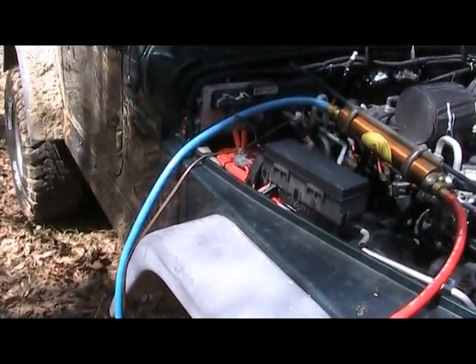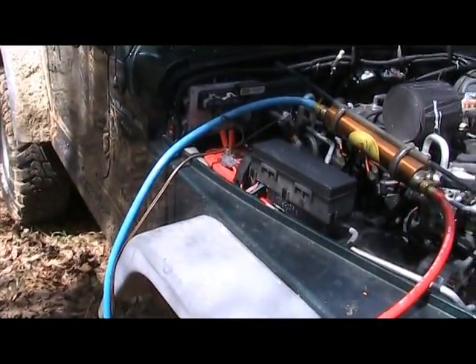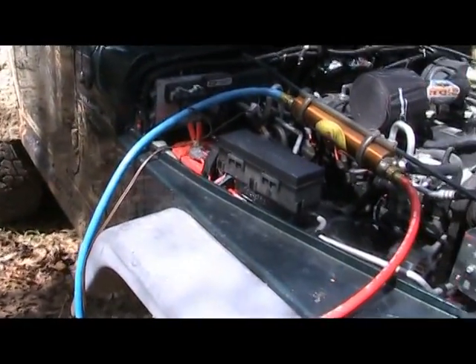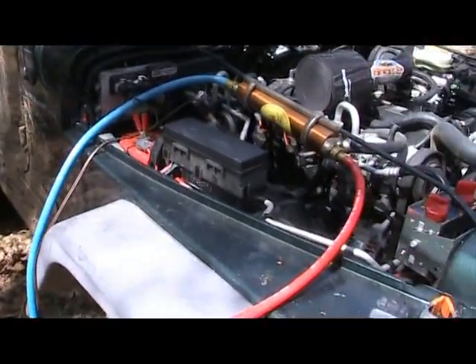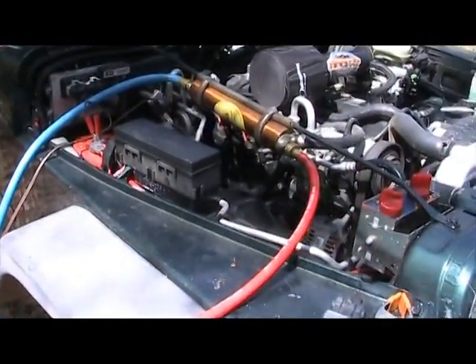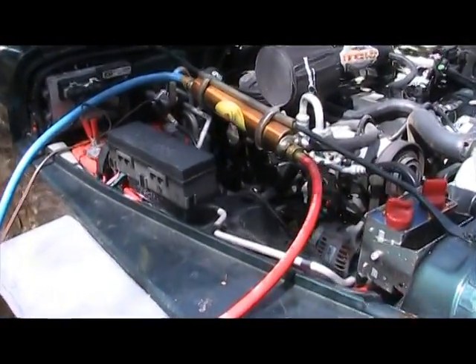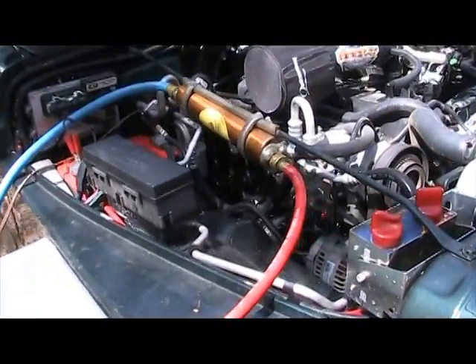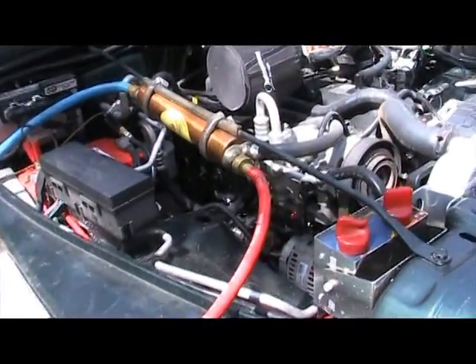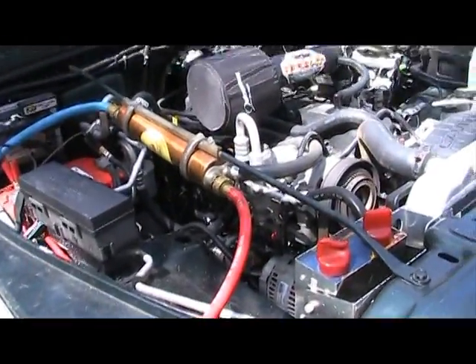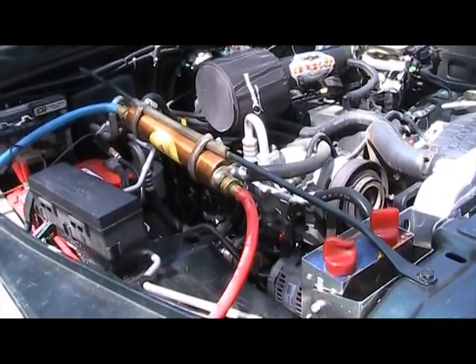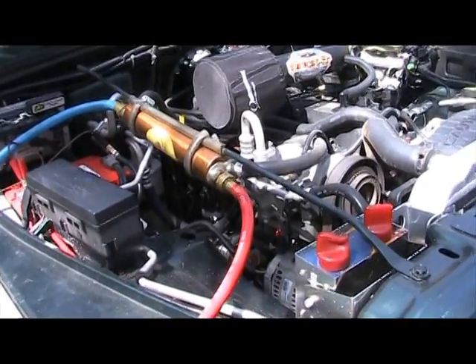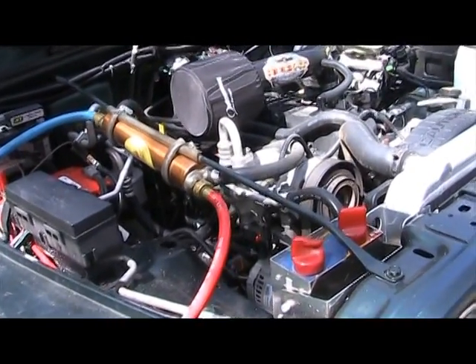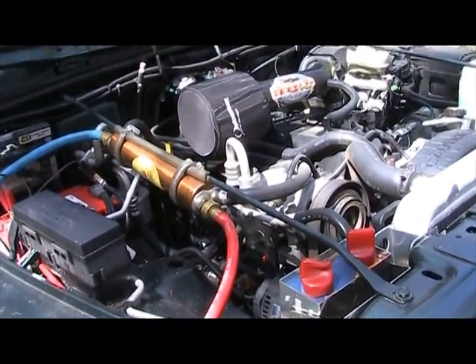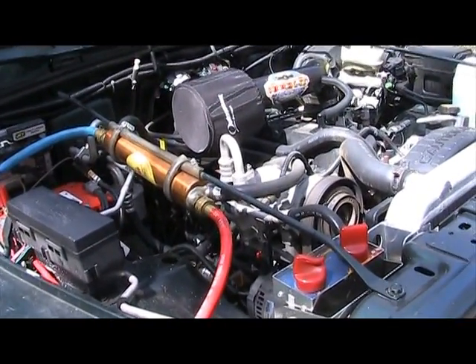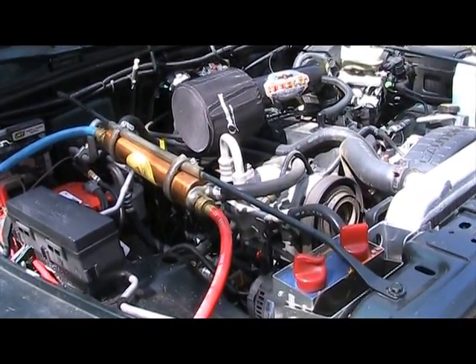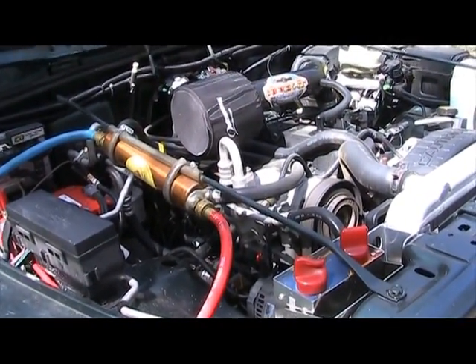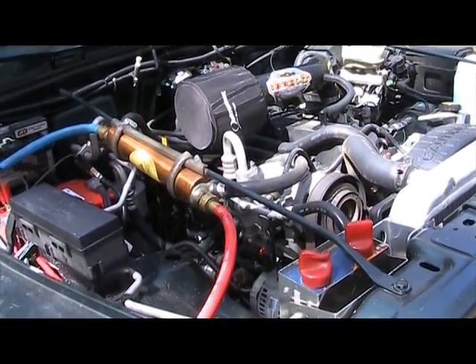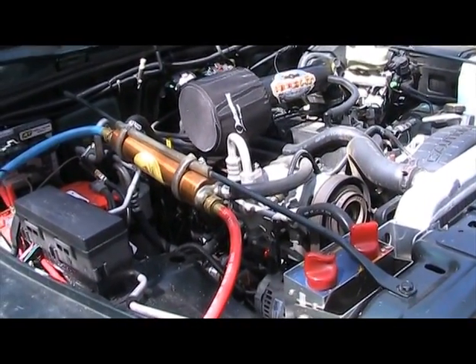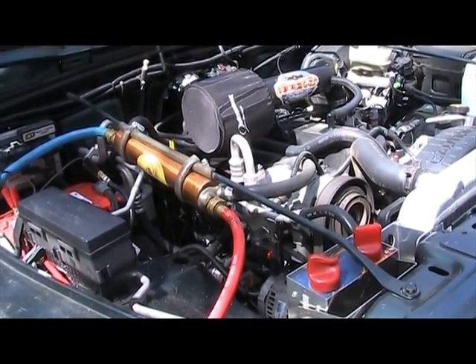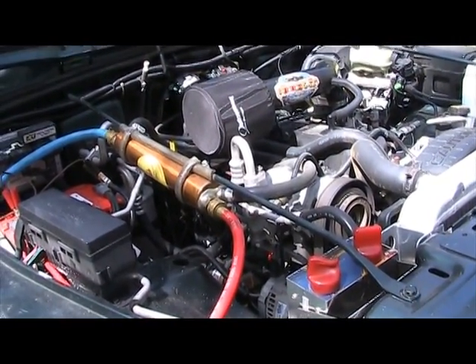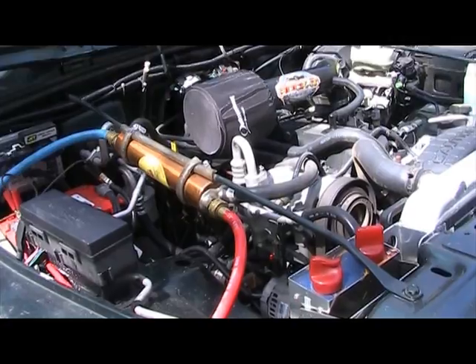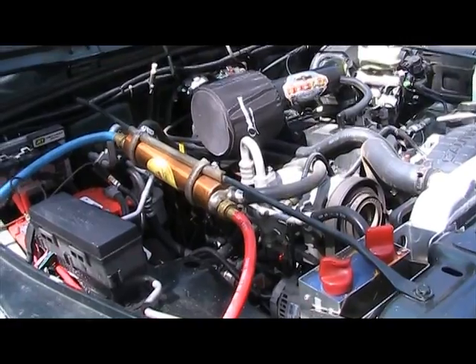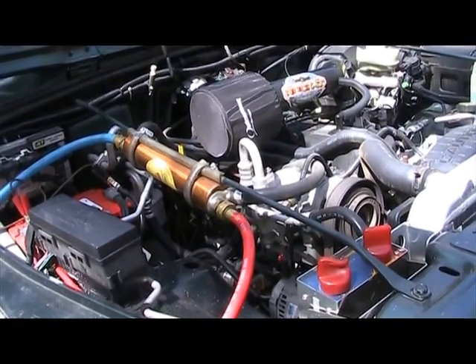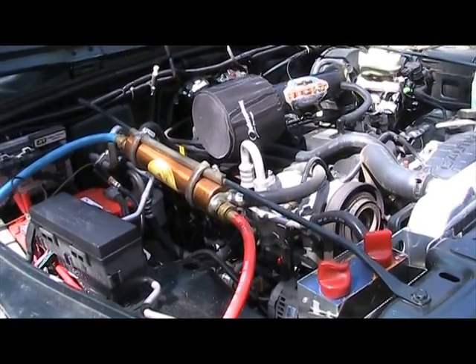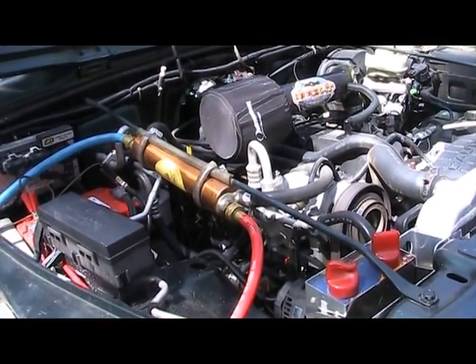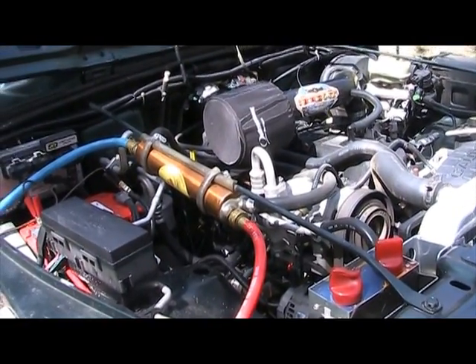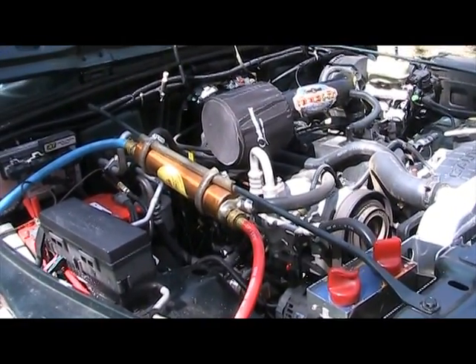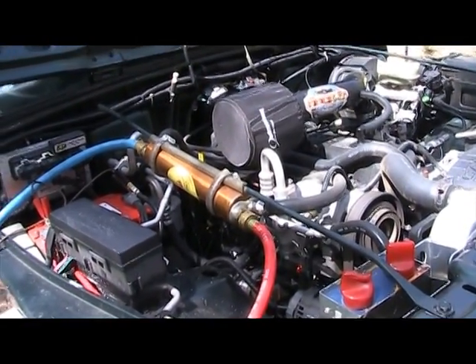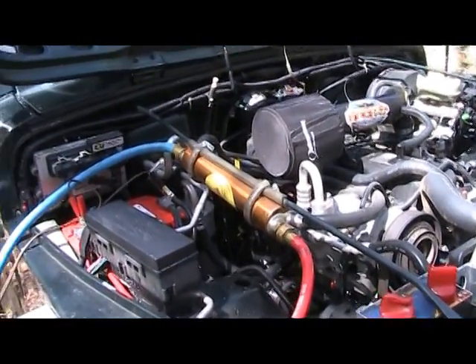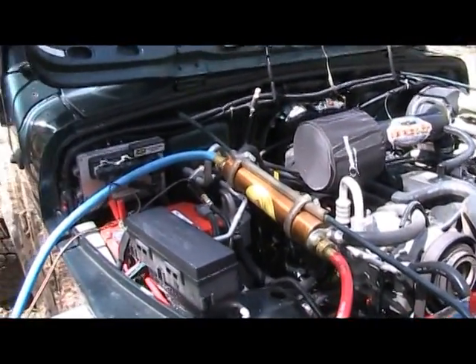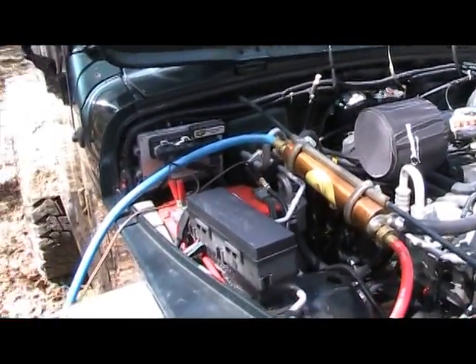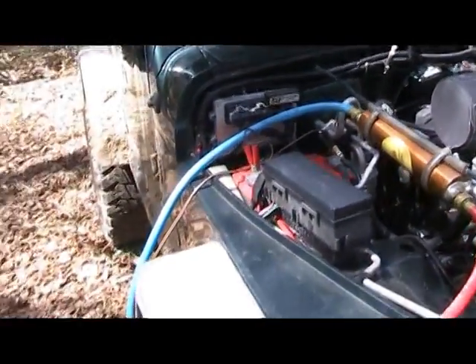From the 12-volt pump I have the red intake line that goes to the heat exchange unit. It doesn't matter which way you plug it into the heat exchange unit — it's just a matter of whether you're standing on the front or the rear of the vehicle and where you want your output line. The blue line is the output line.